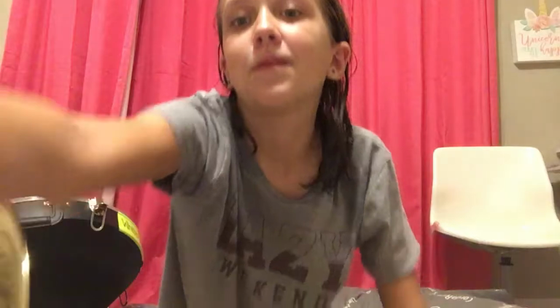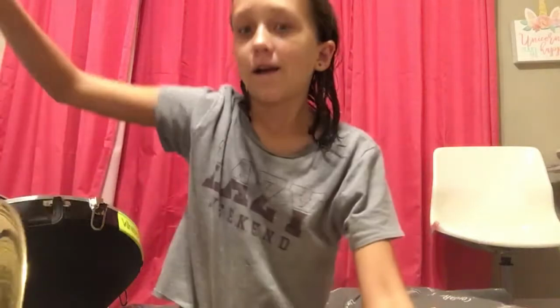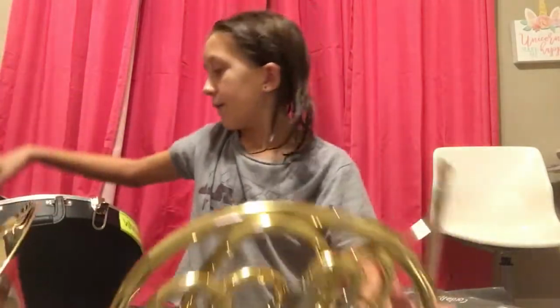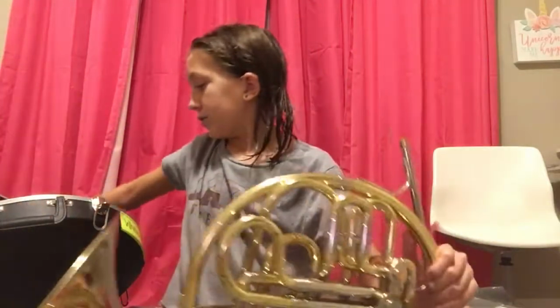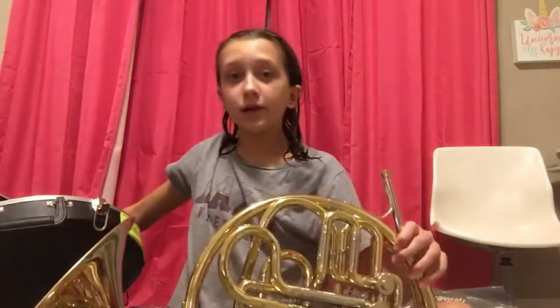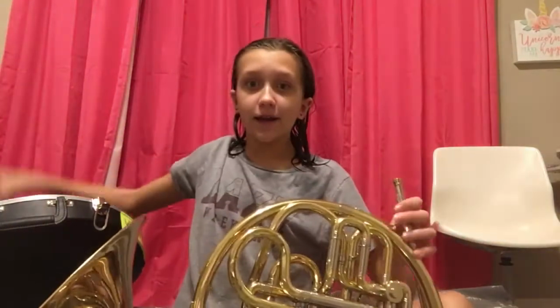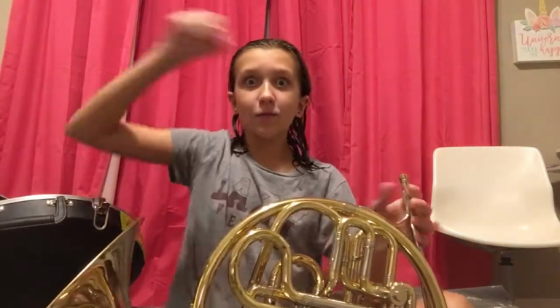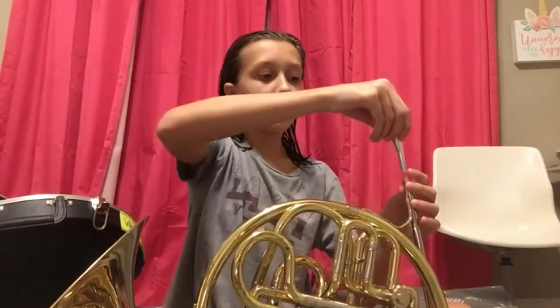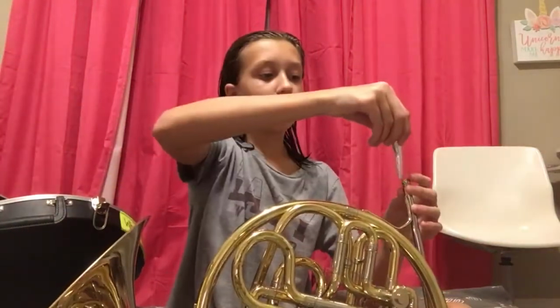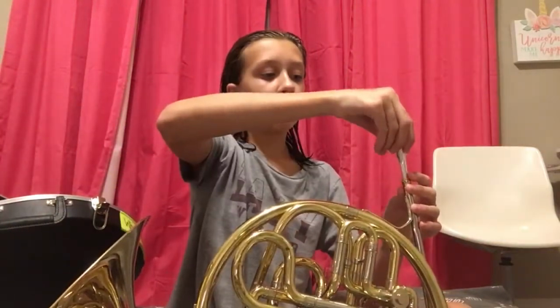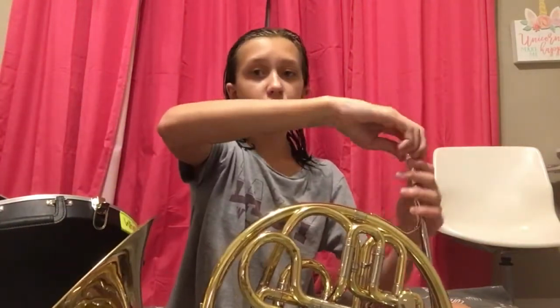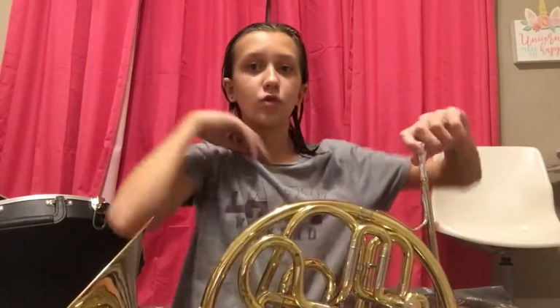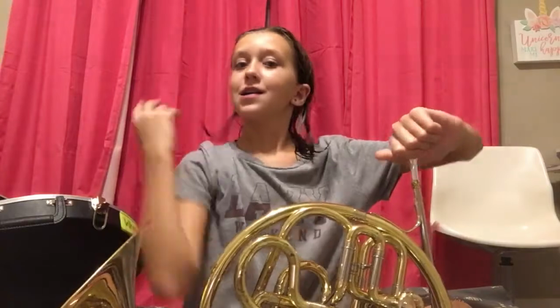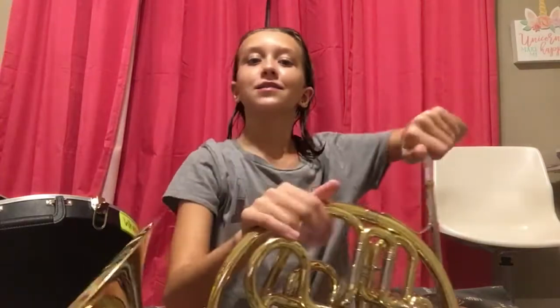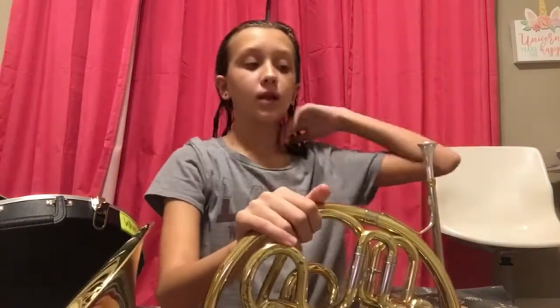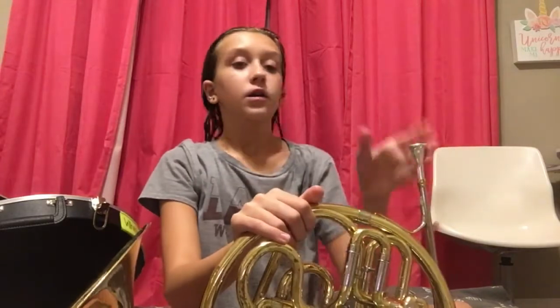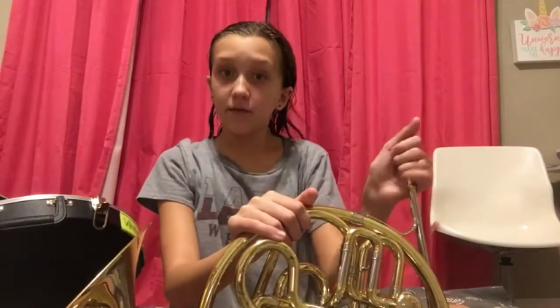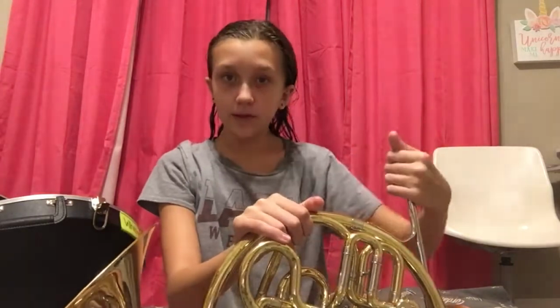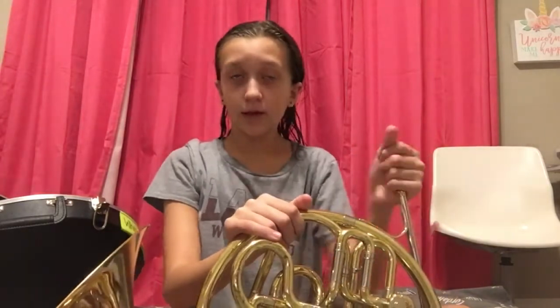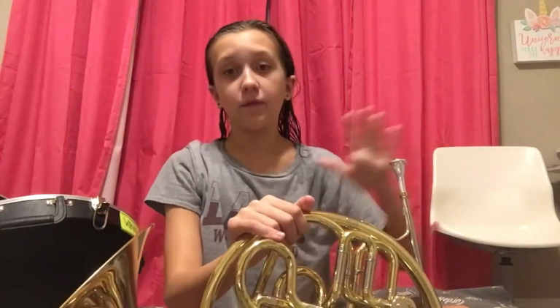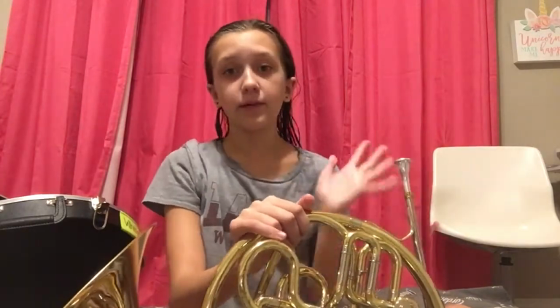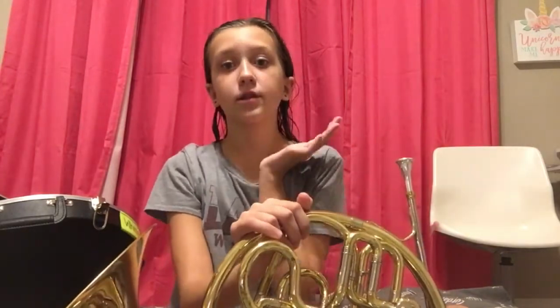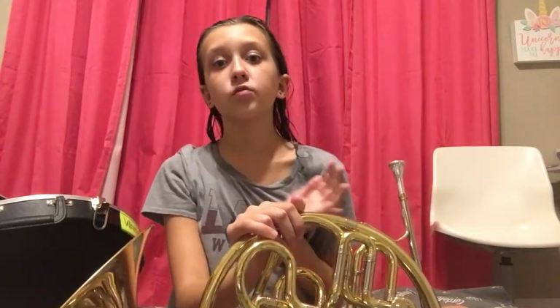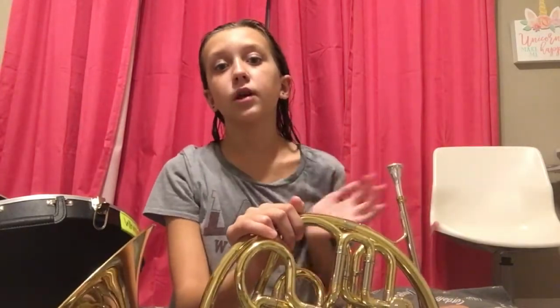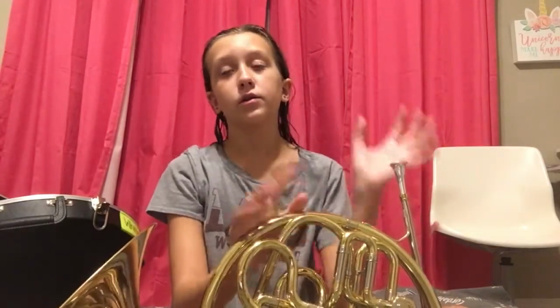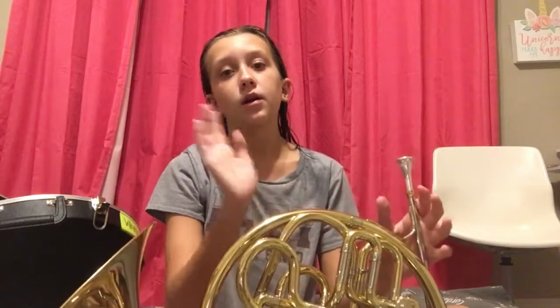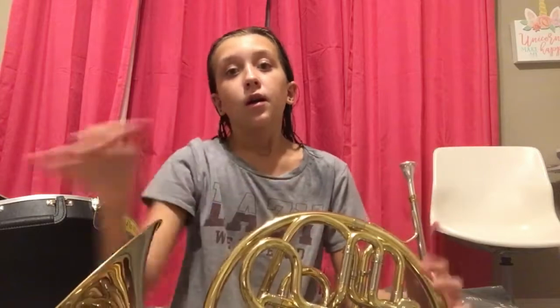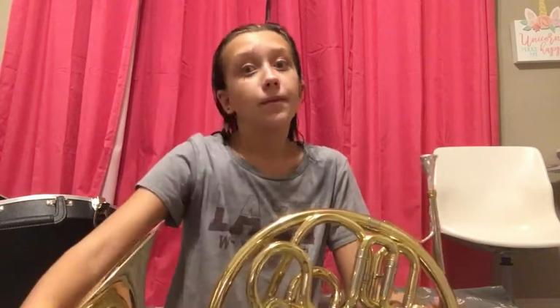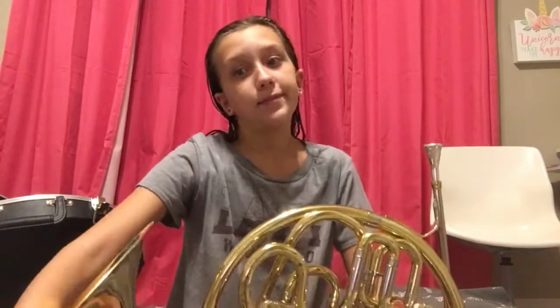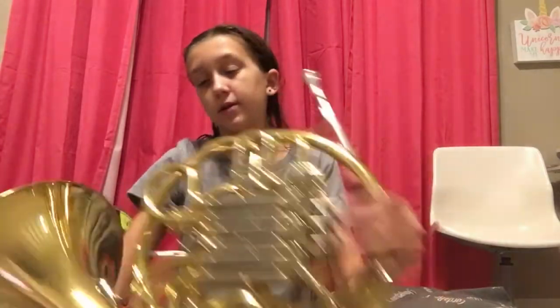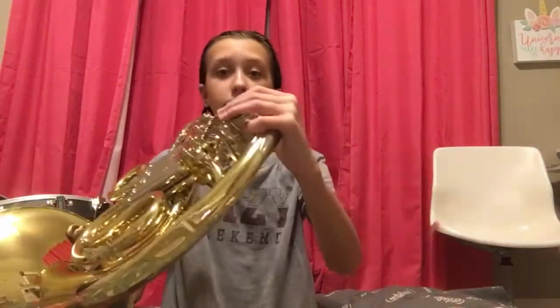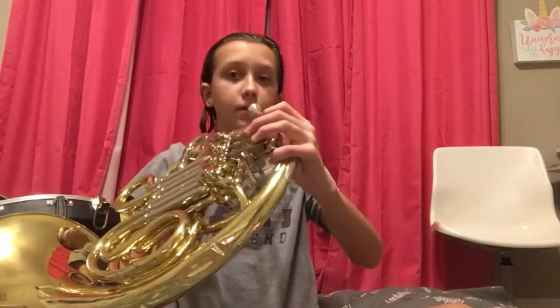Hi guys, welcome back to Whitley Vlogs. Today I'm going to be playing my French horn for you guys. I haven't been posting lately — I've been very busy with school, and my brother plays baseball, so I've just been really busy.